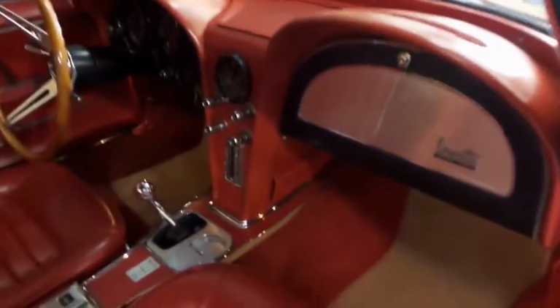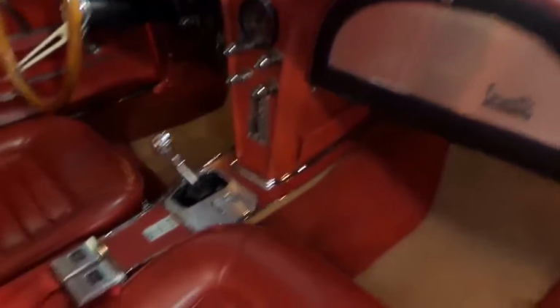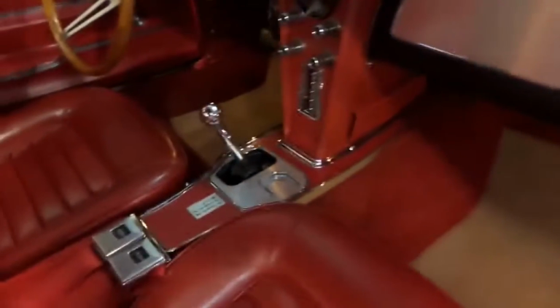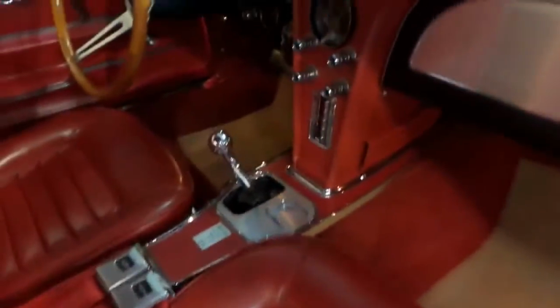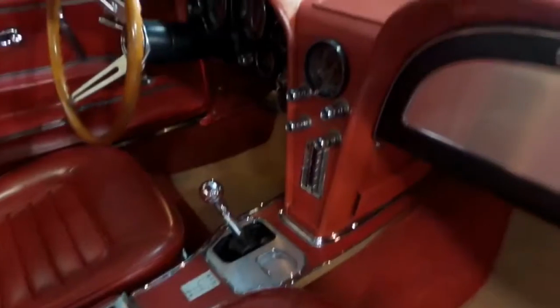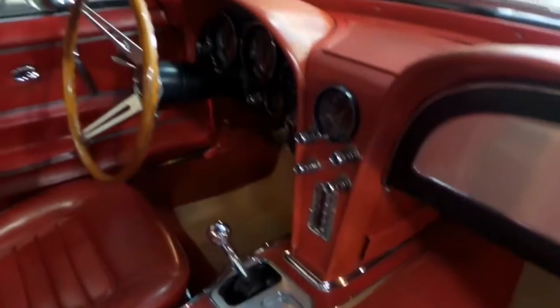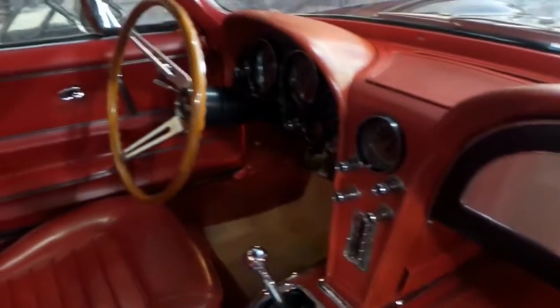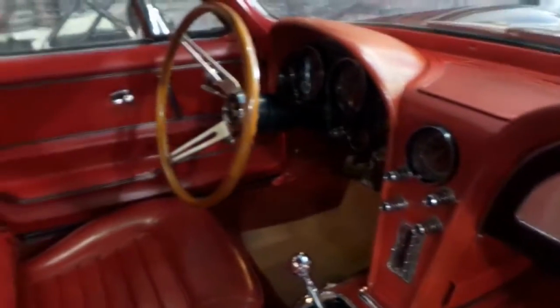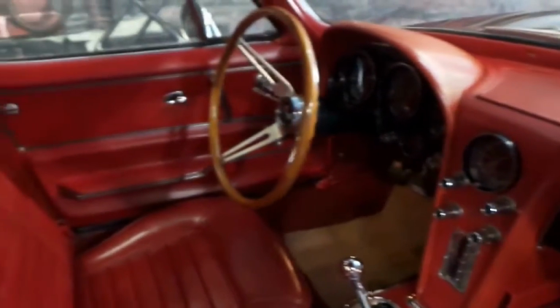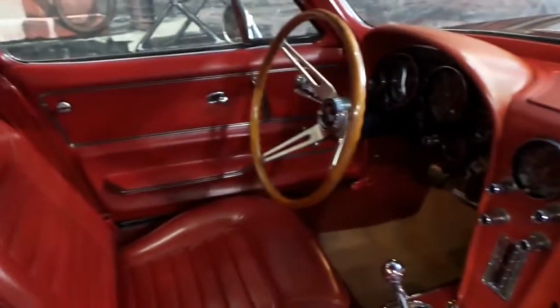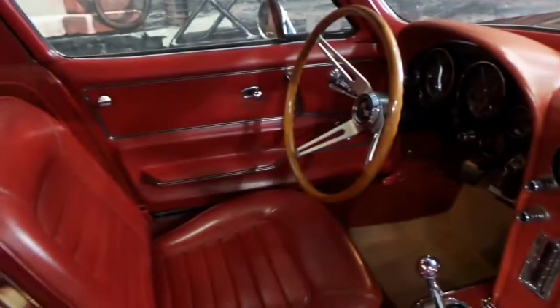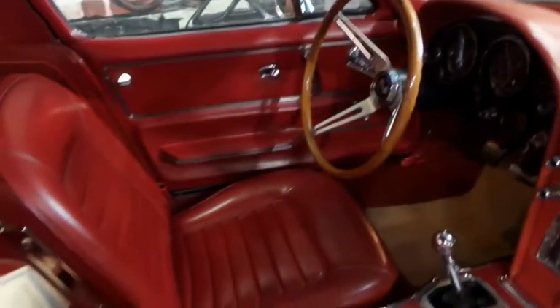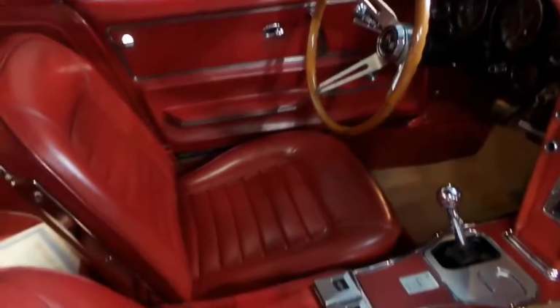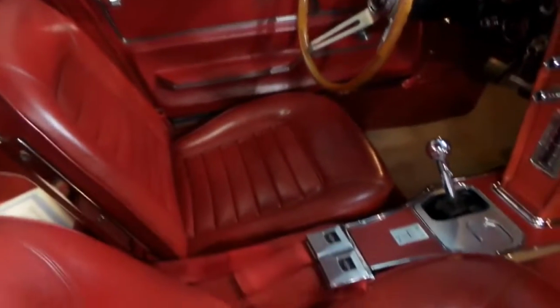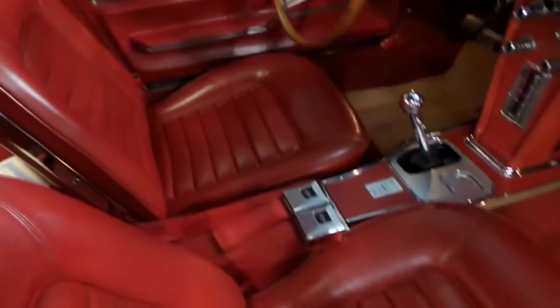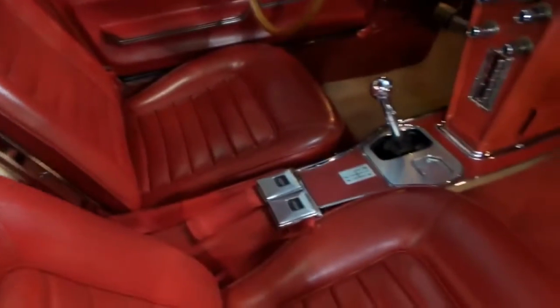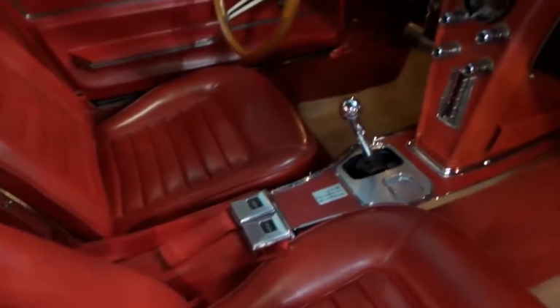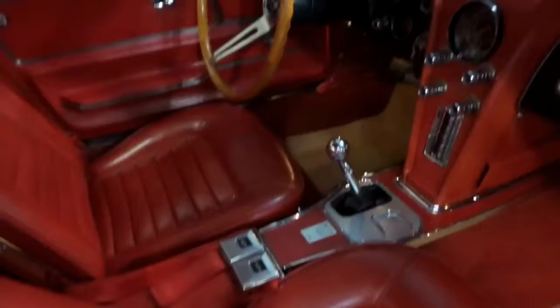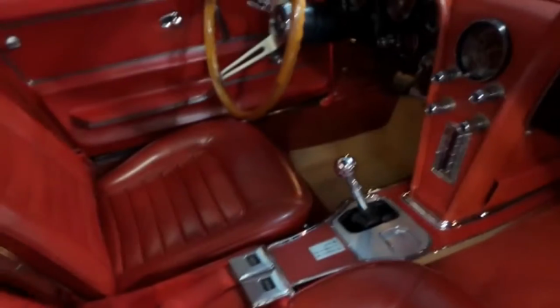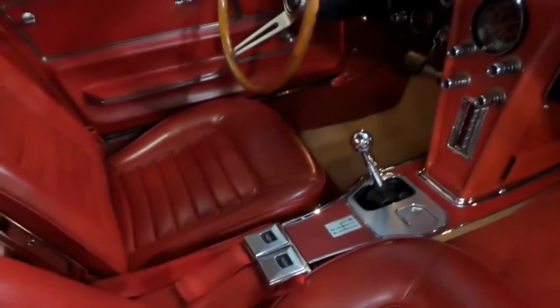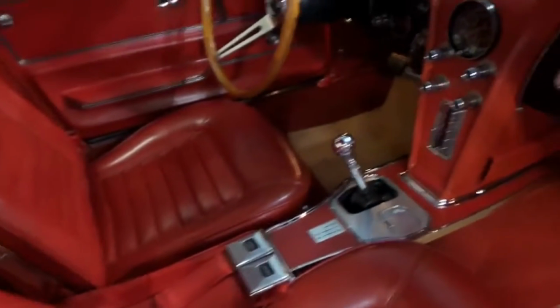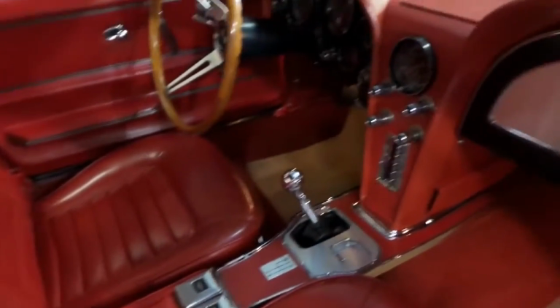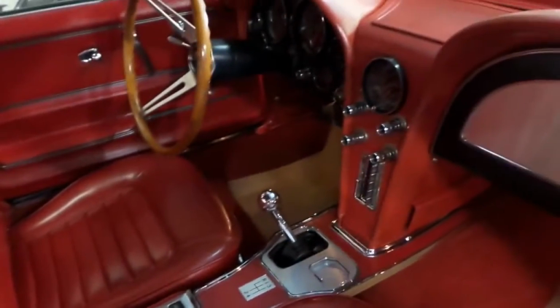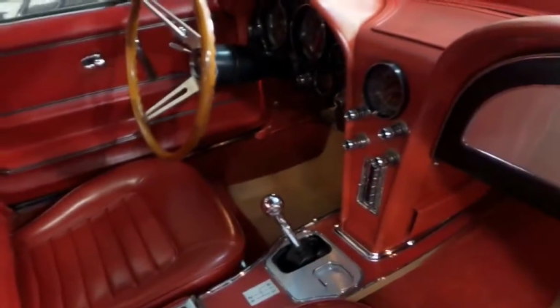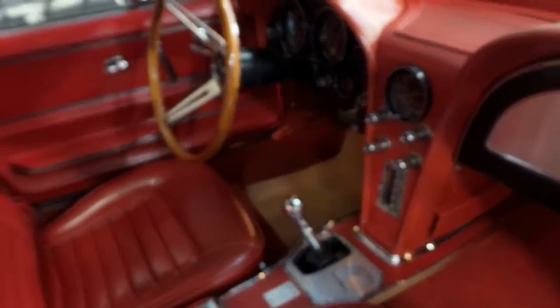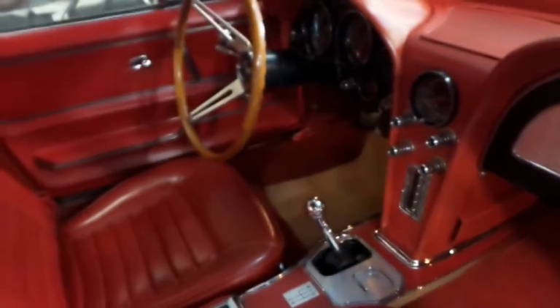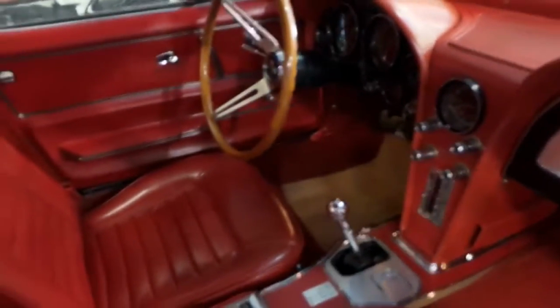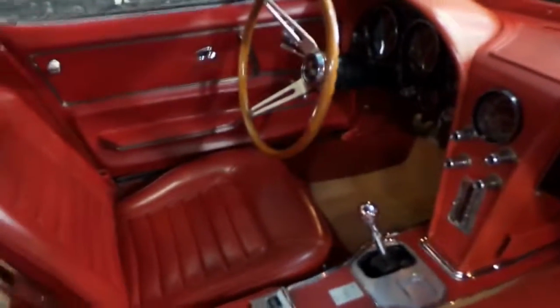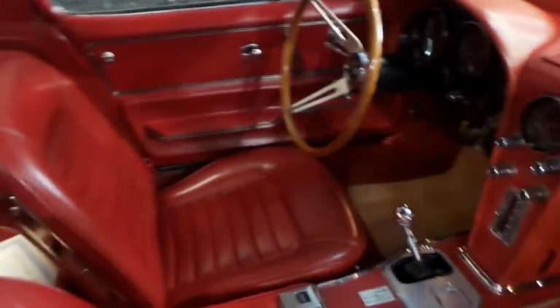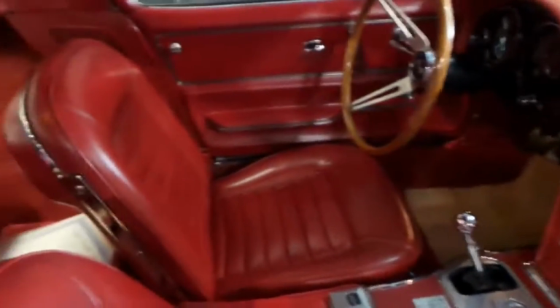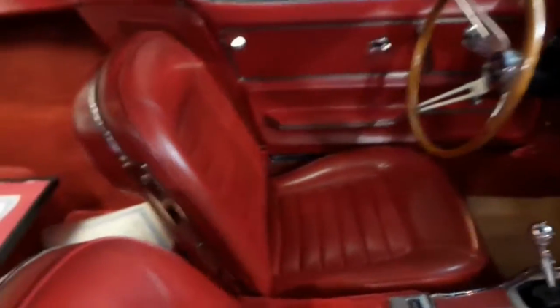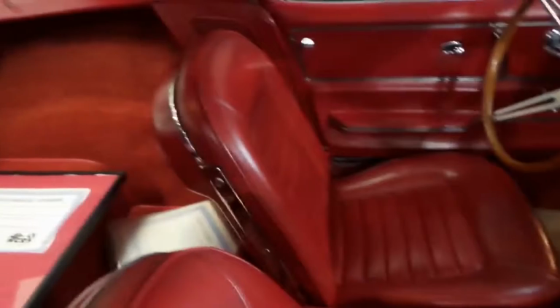It does have the original 4-speed manual transmission also. And this car has all matching numbers, so it's got the original engine in the car and the original gearbox.